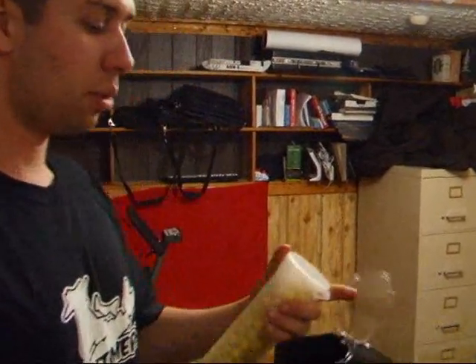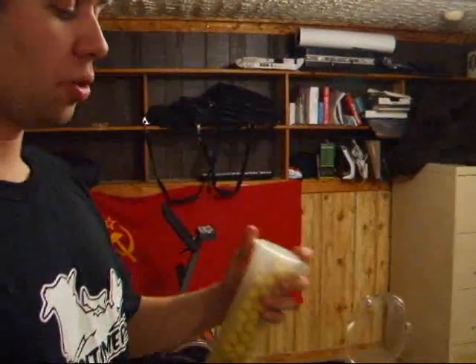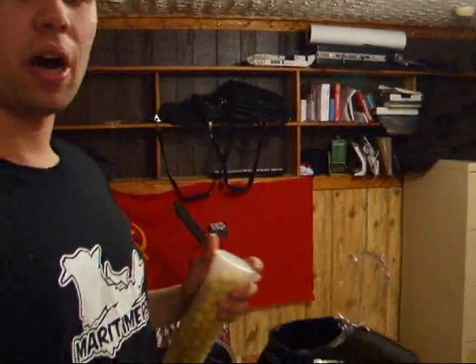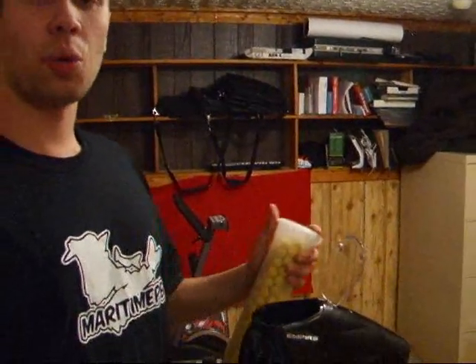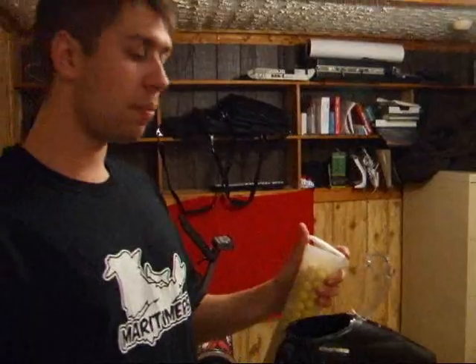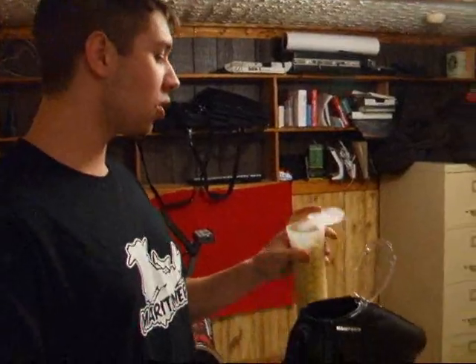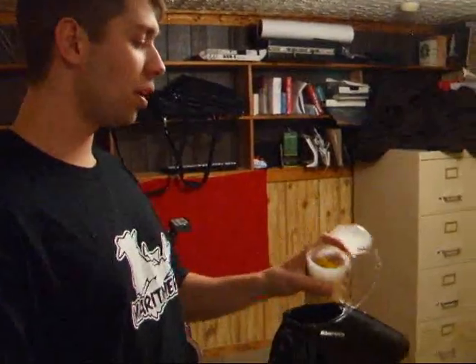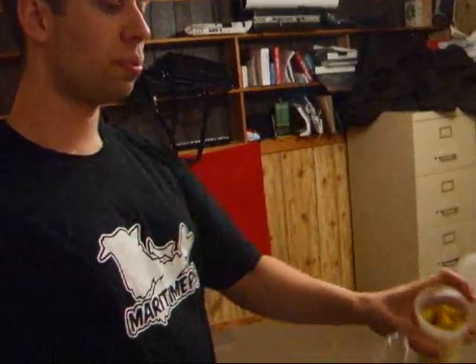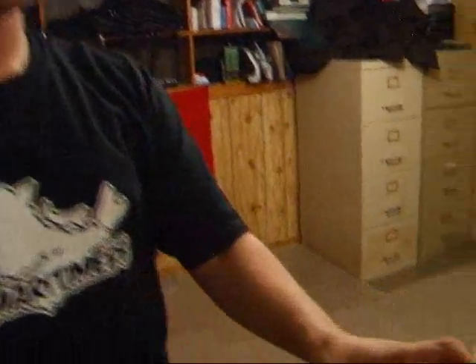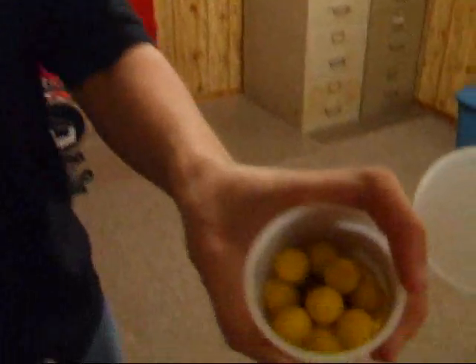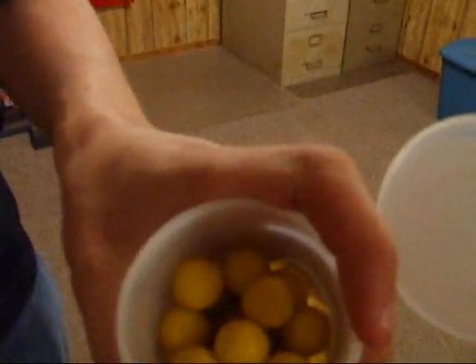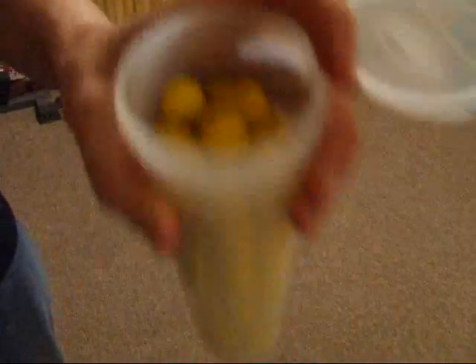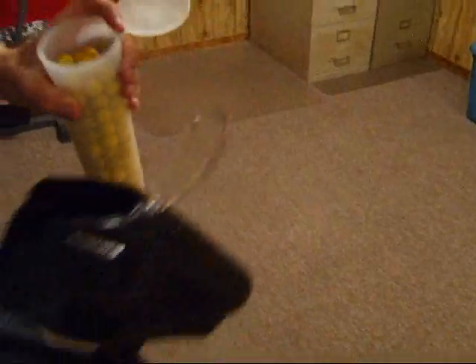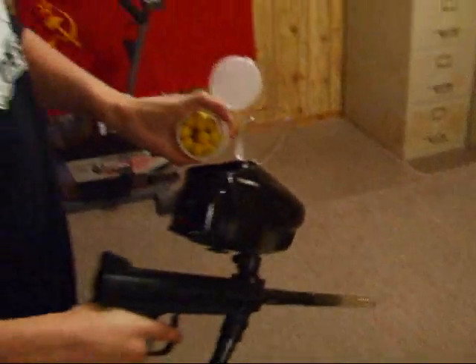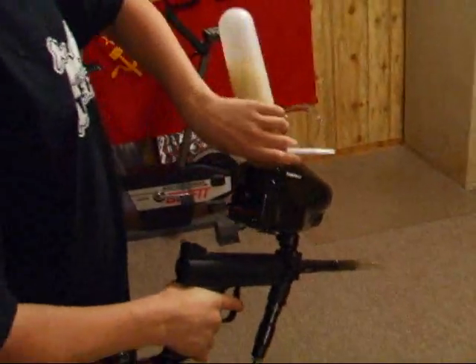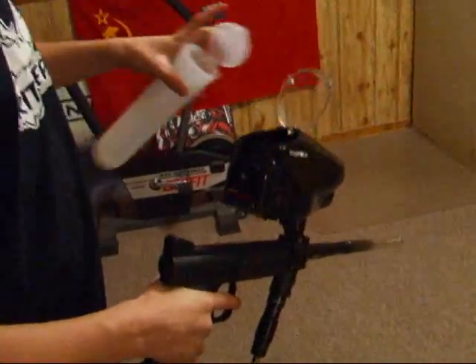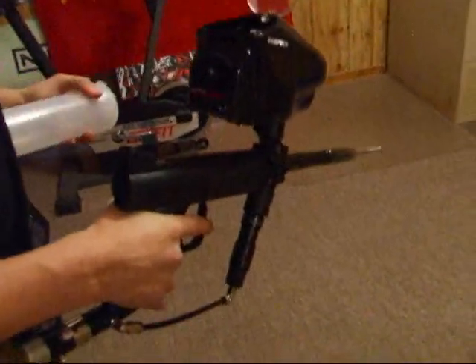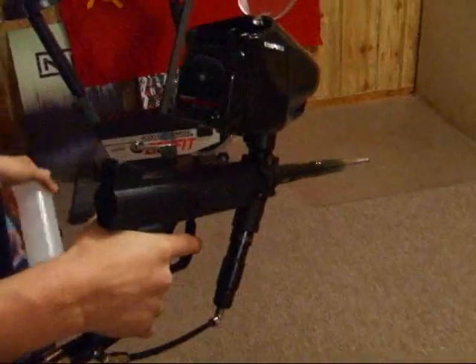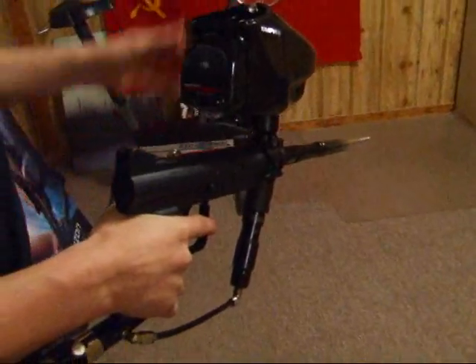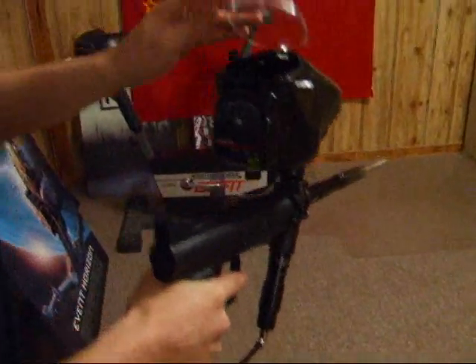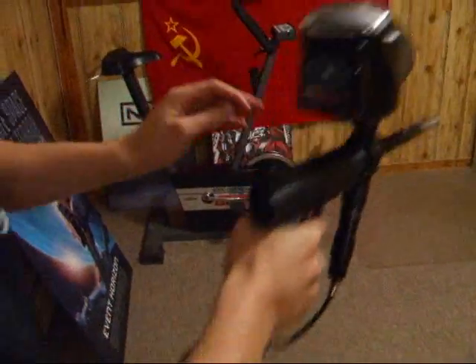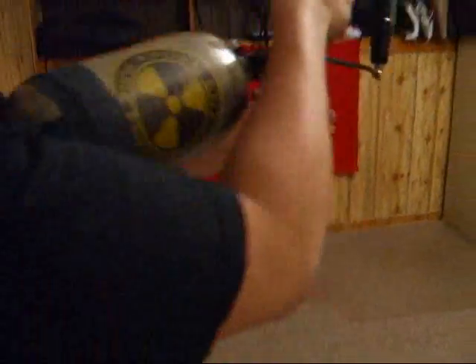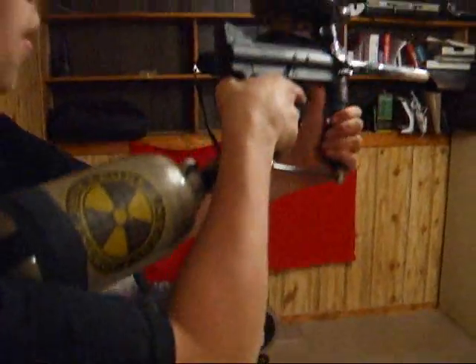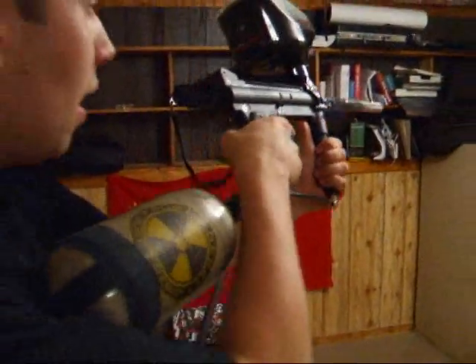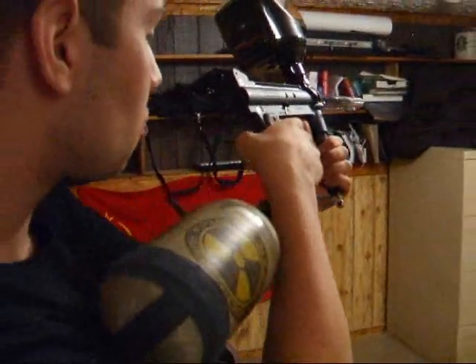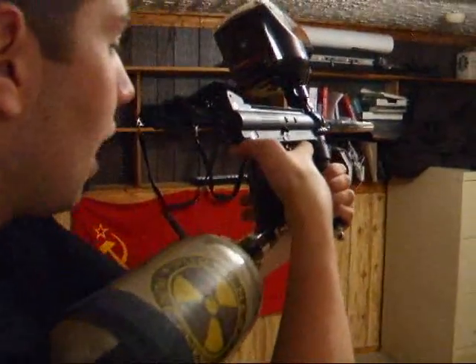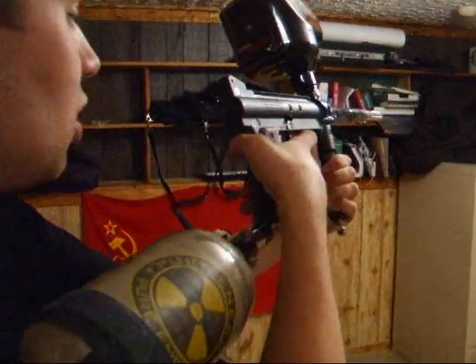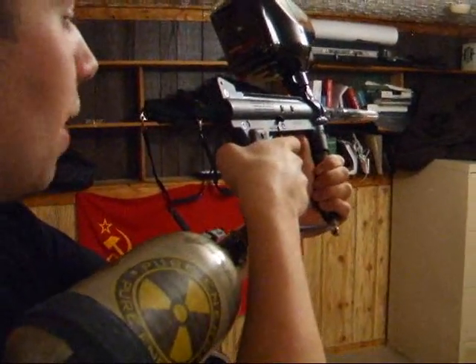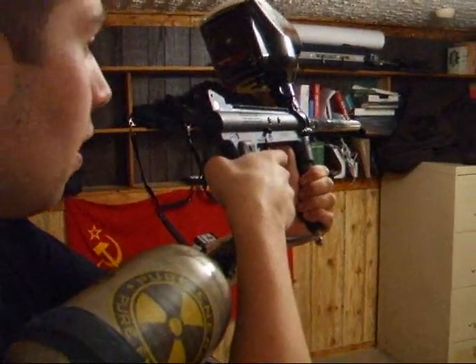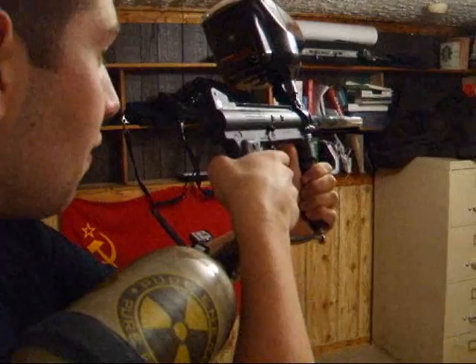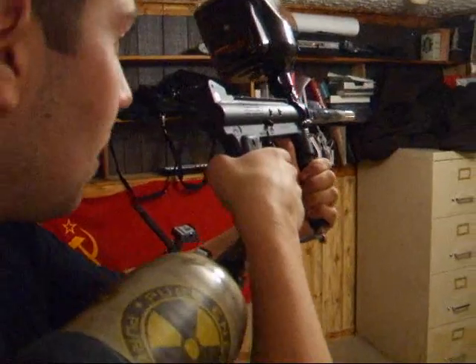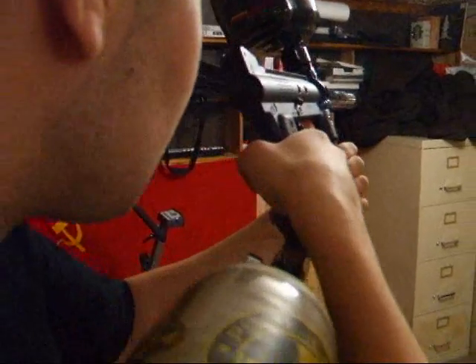I'm going to be shooting about 120 reballs. They're pretty old, pretty dirty as you can see here. And of course we're shooting at PSP ramping, 15 BPS.